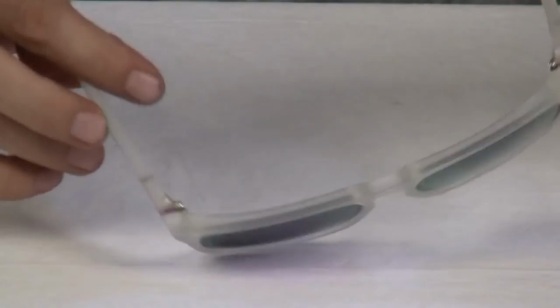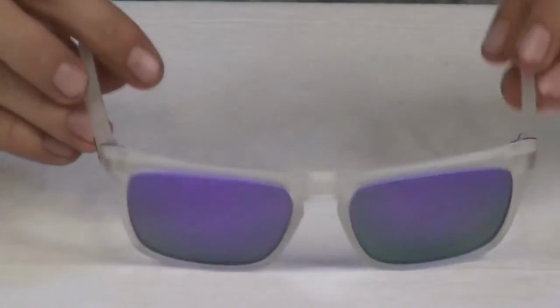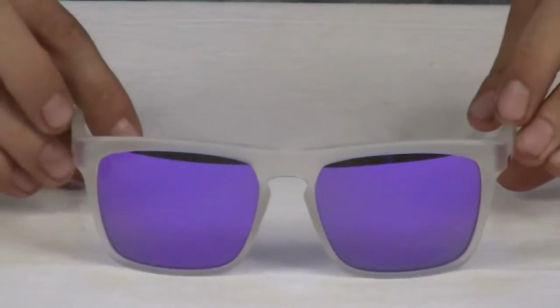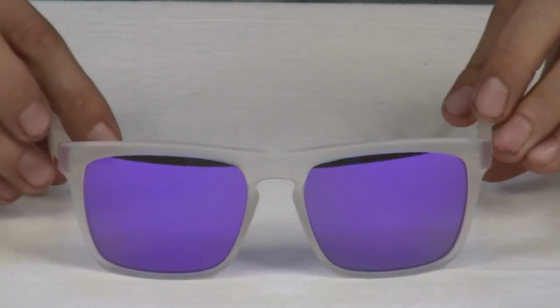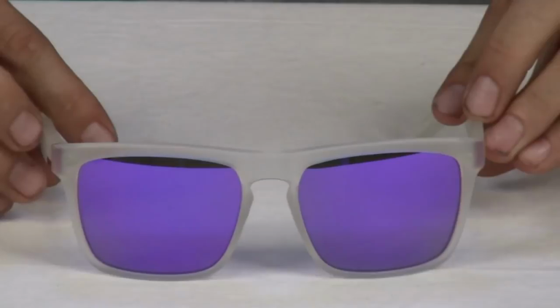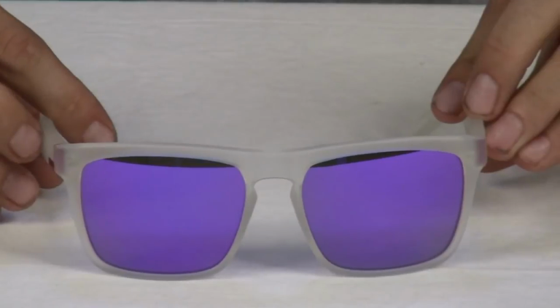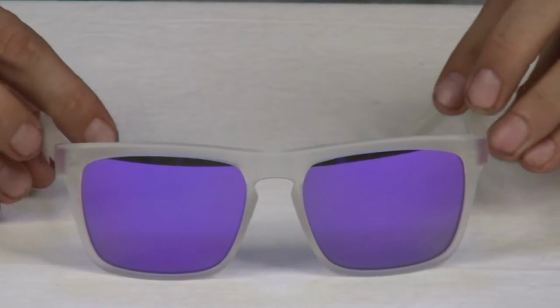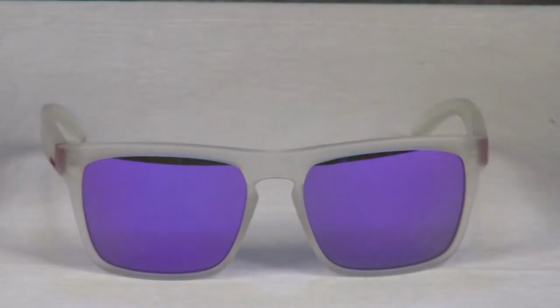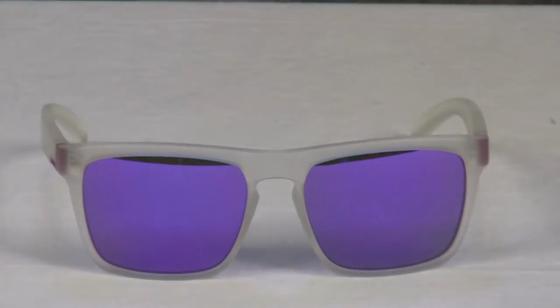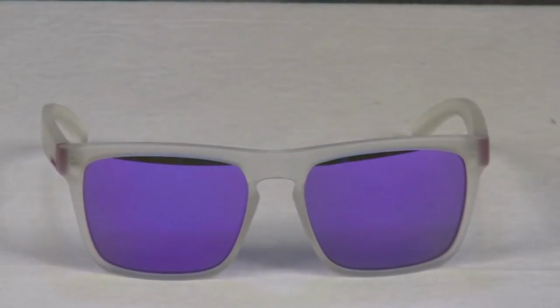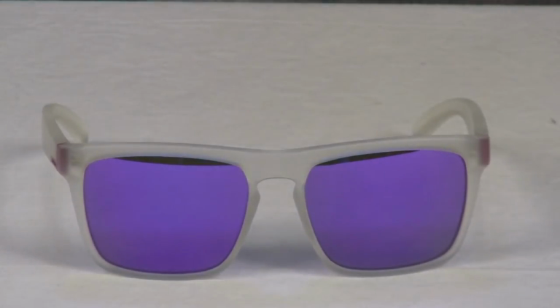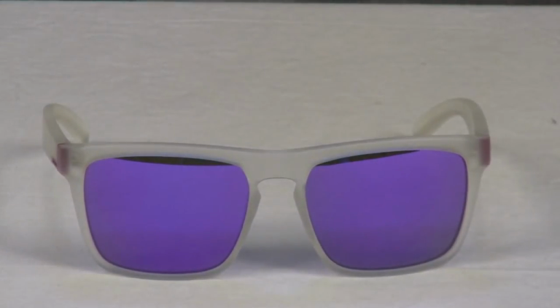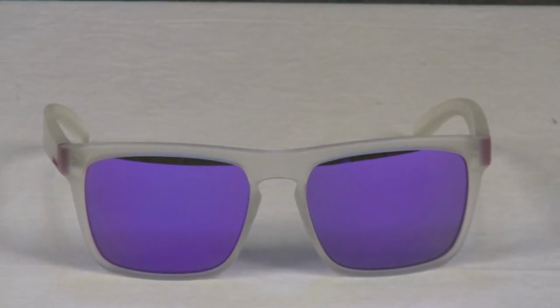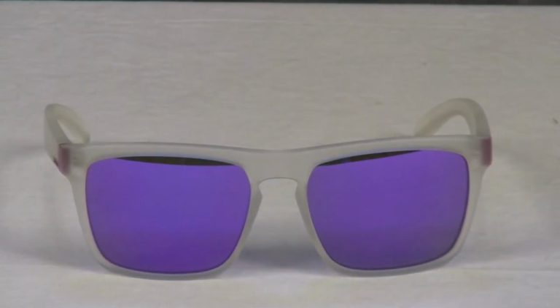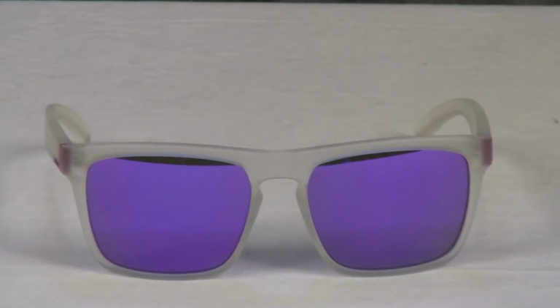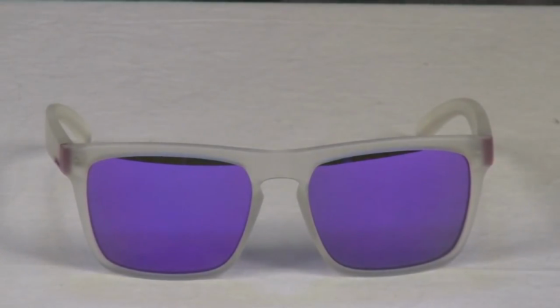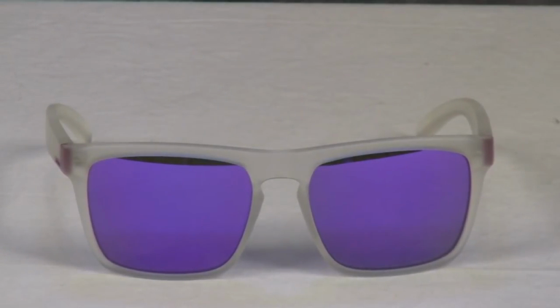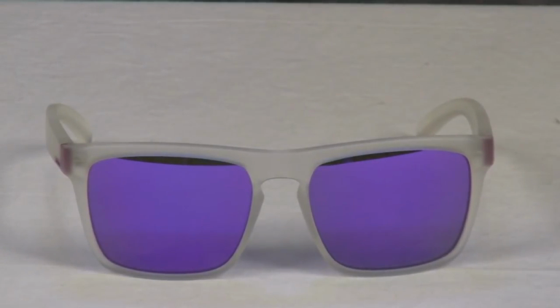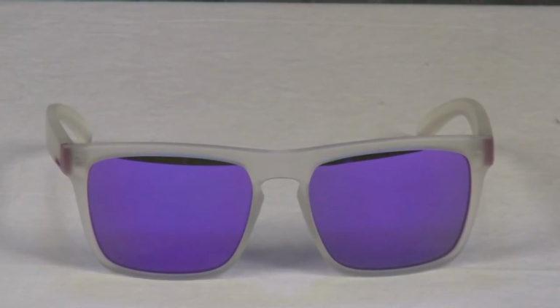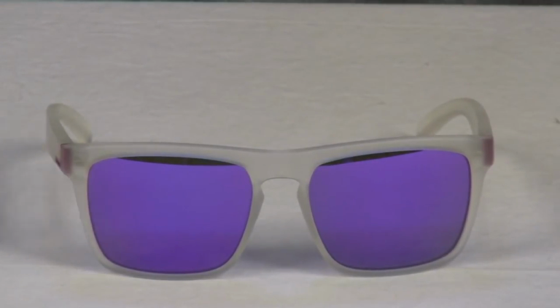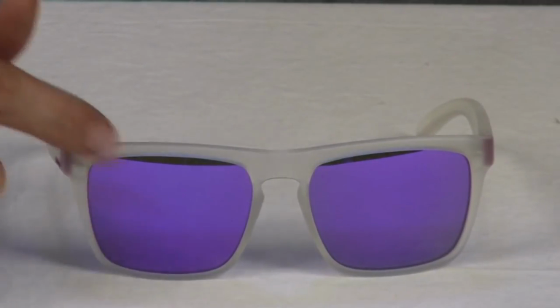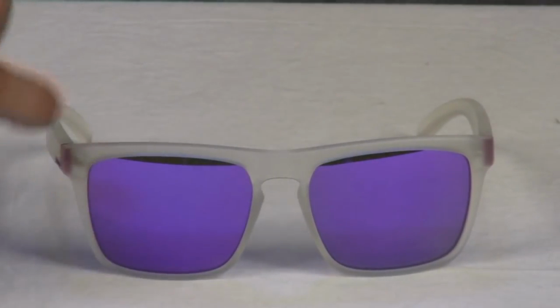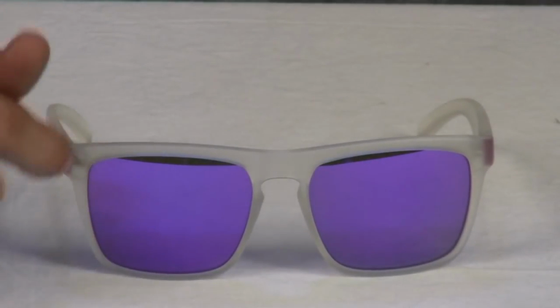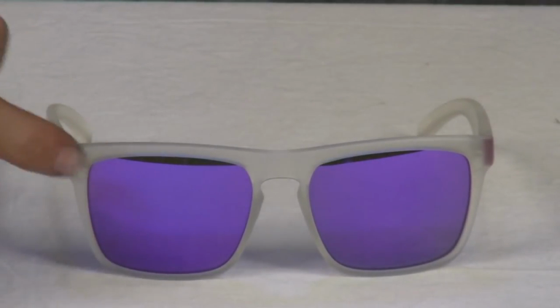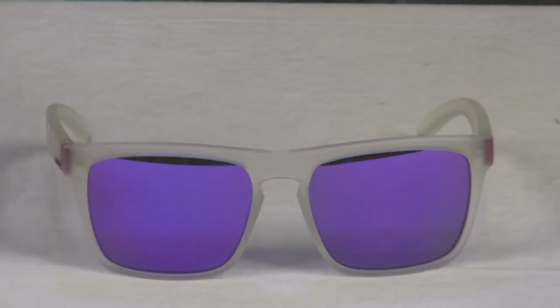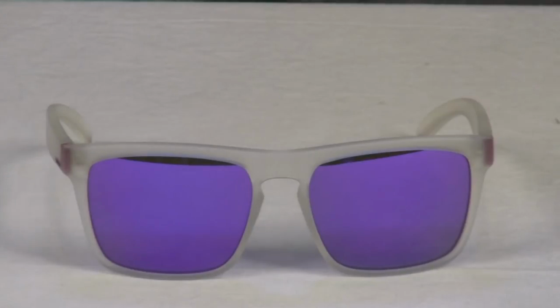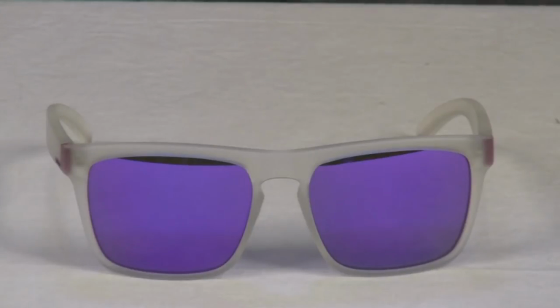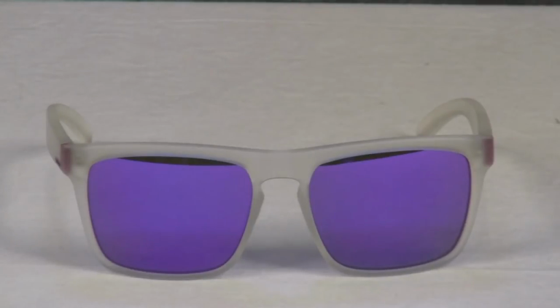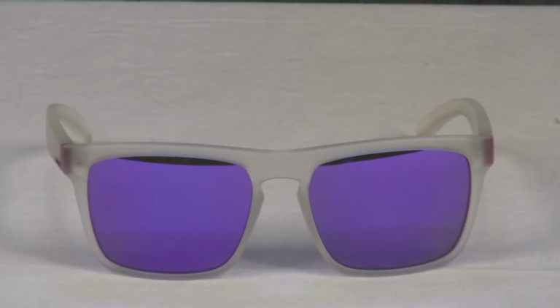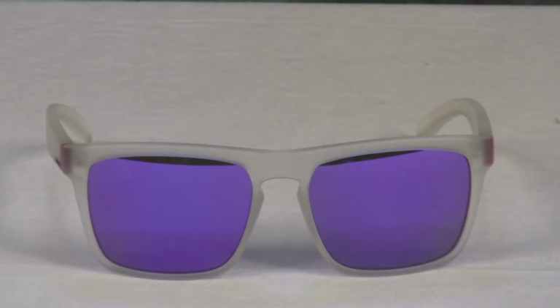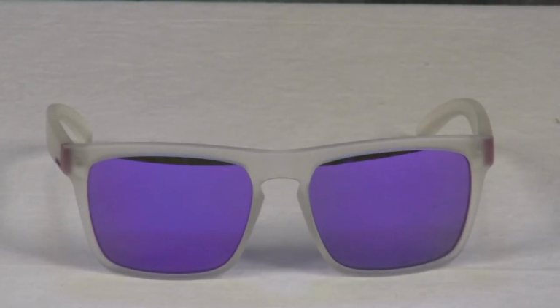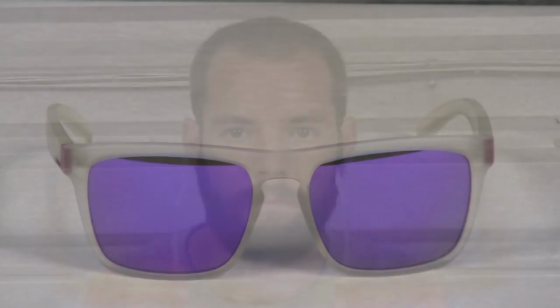All Quicksilver lenses provide 100% UVA and UVB protection, are distortion free, optically correct, and shatter resistant.